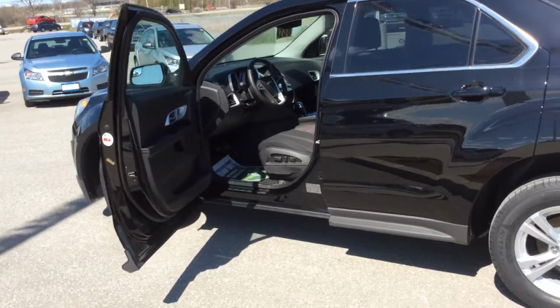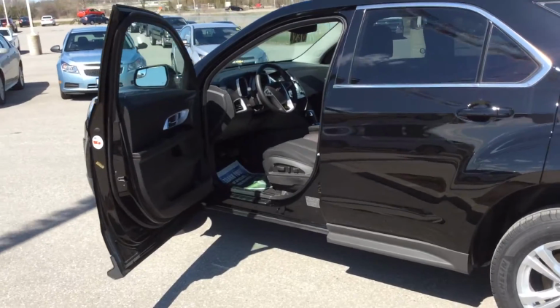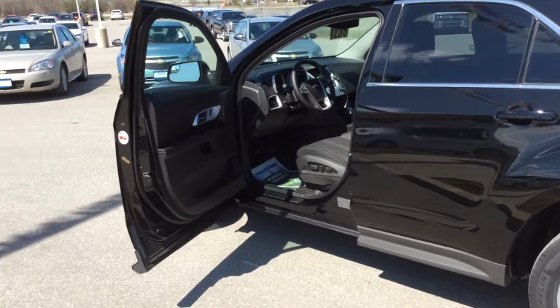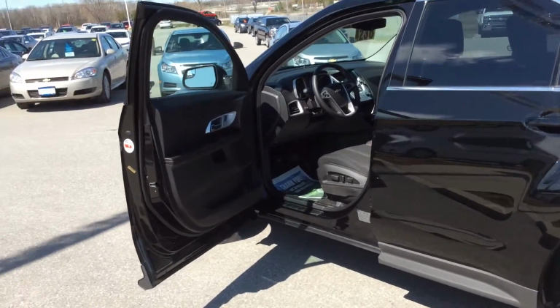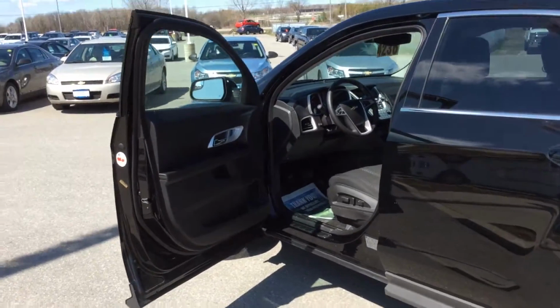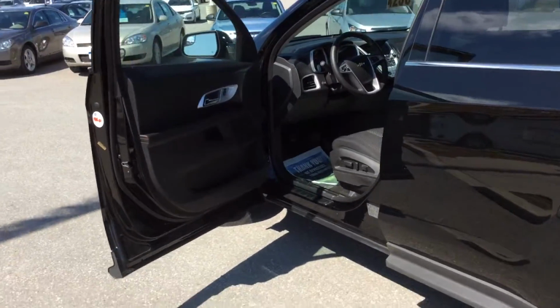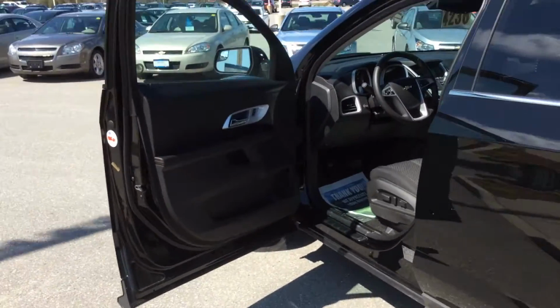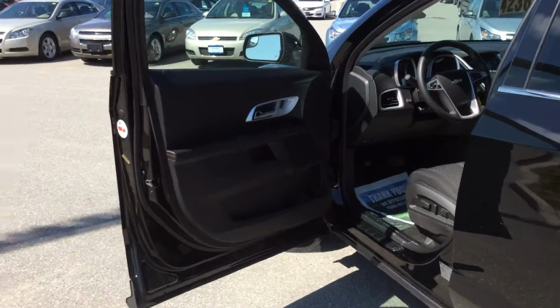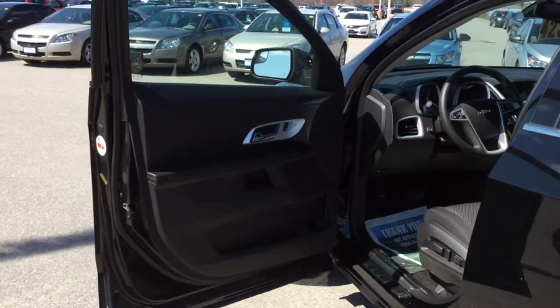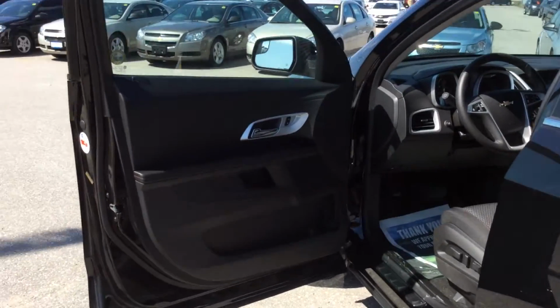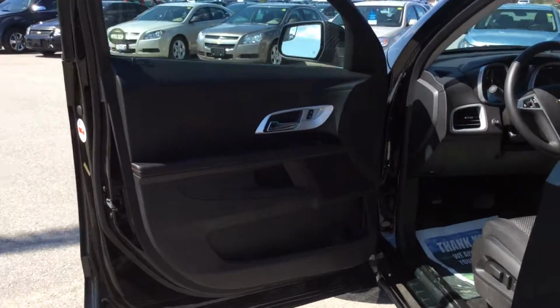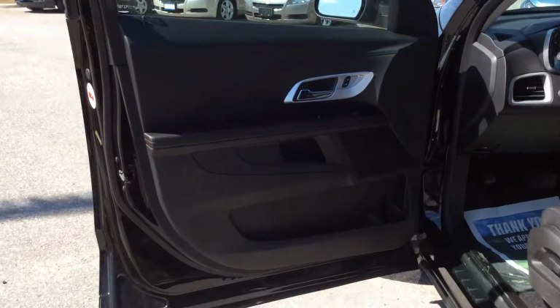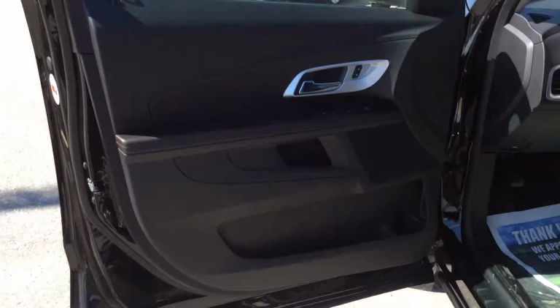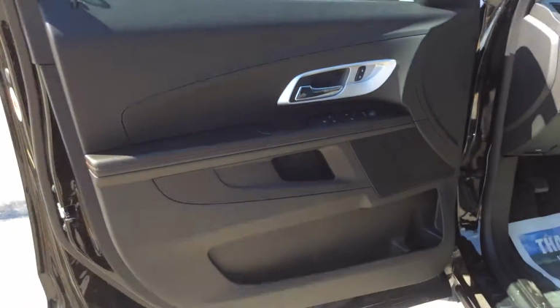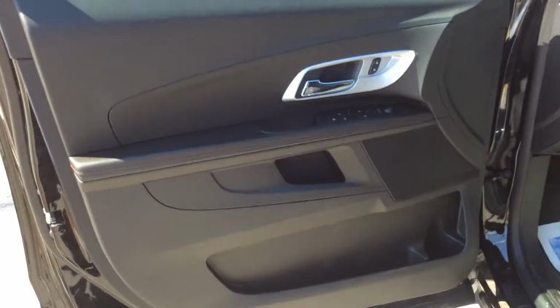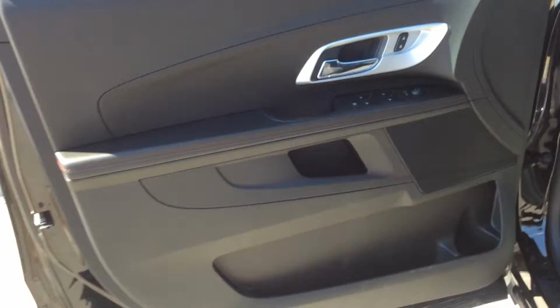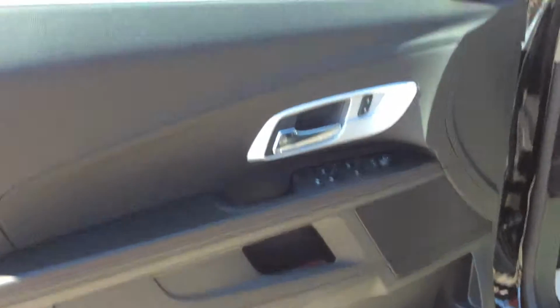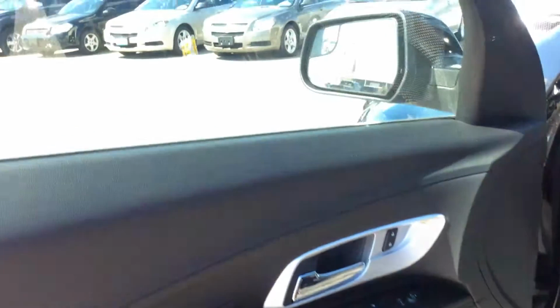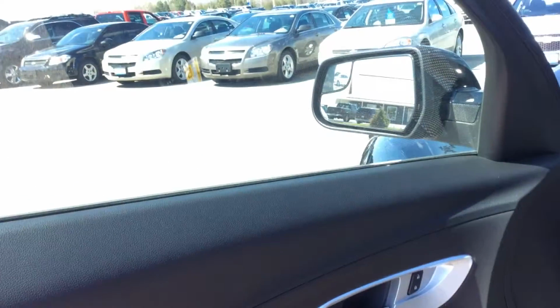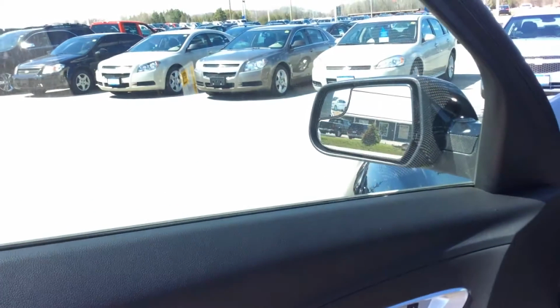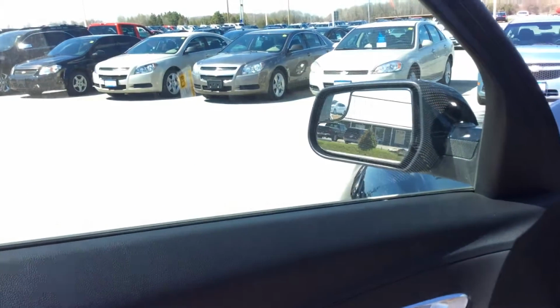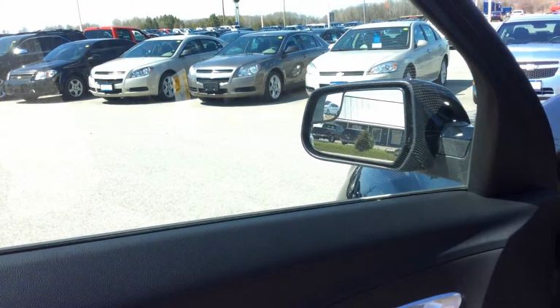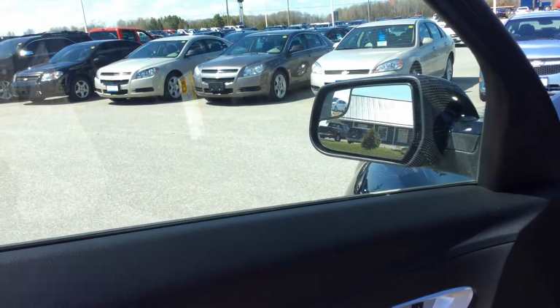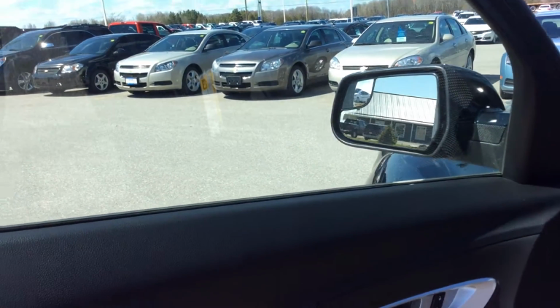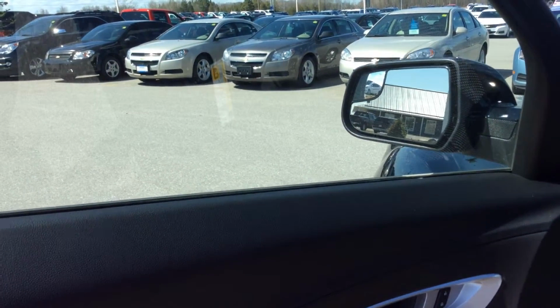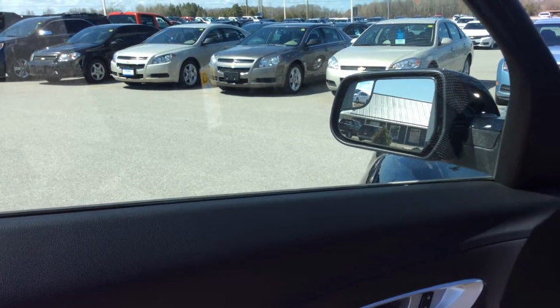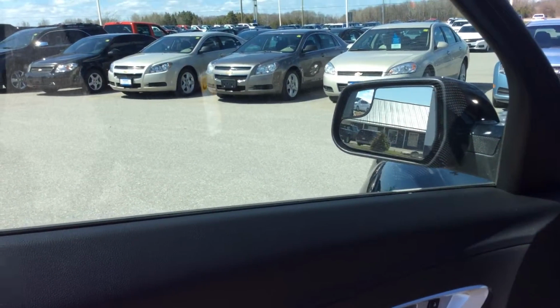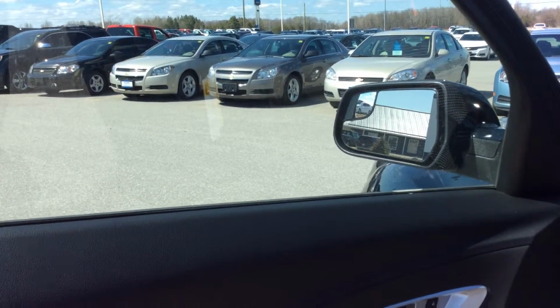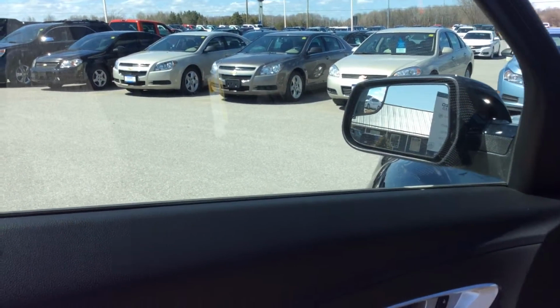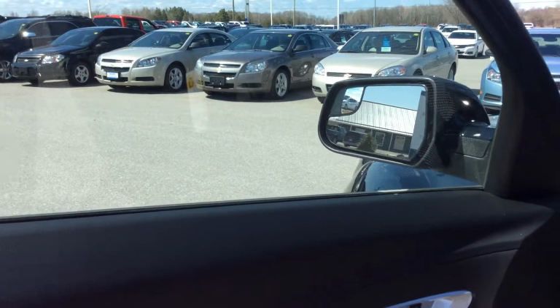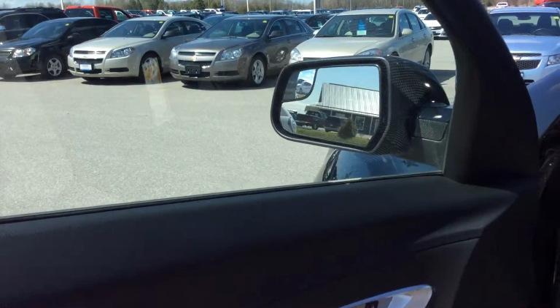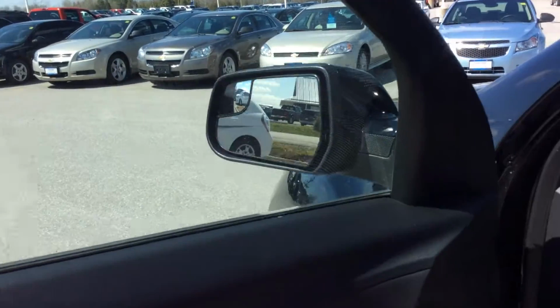Right now it is a jet black durable cloth interior here with this Equinox. Here on the doors we have power locks, windows, and mirrors. The mirrors outside are both powered and heated, so that's going to help you stay winter ready.